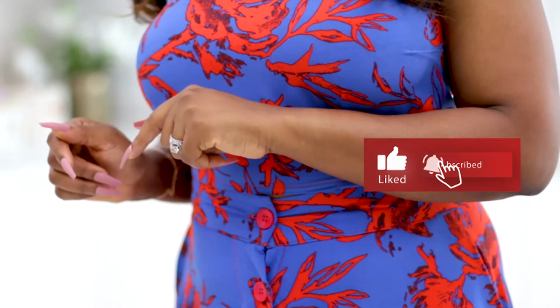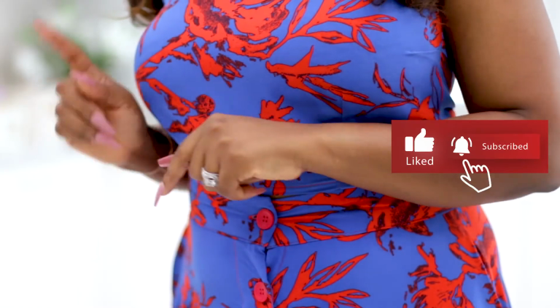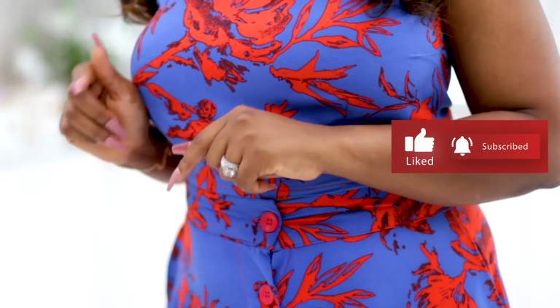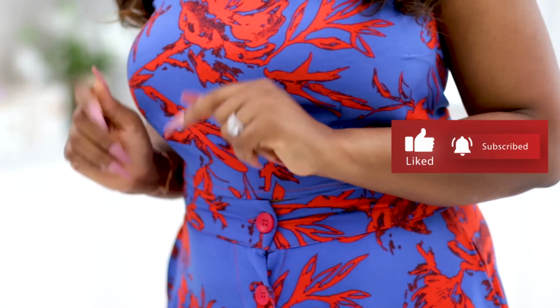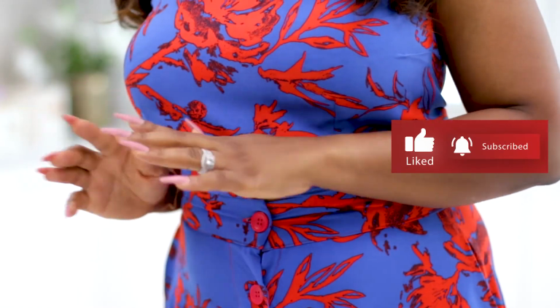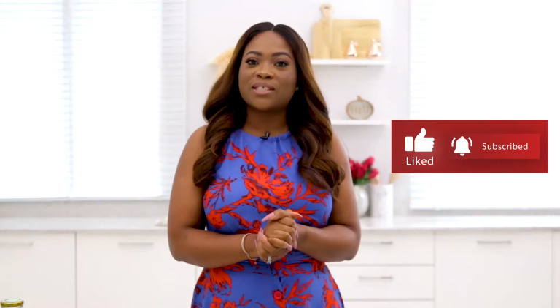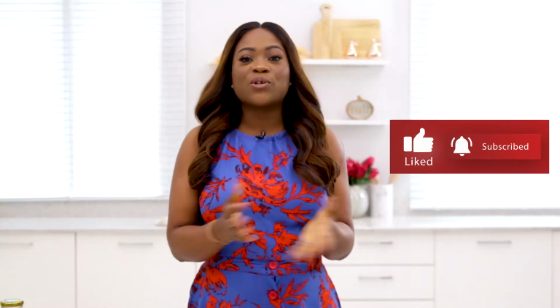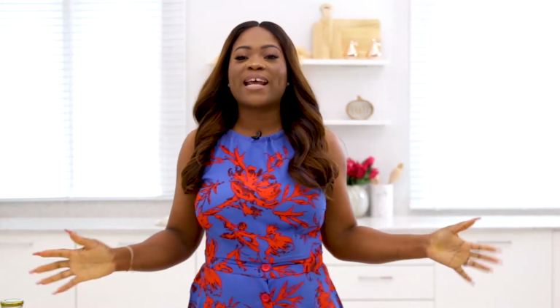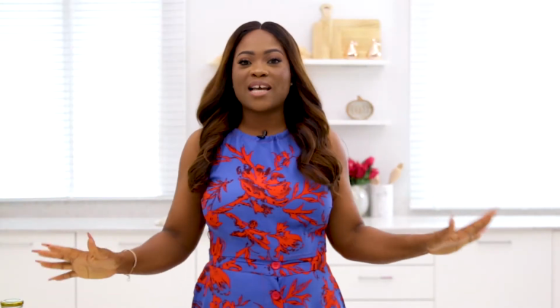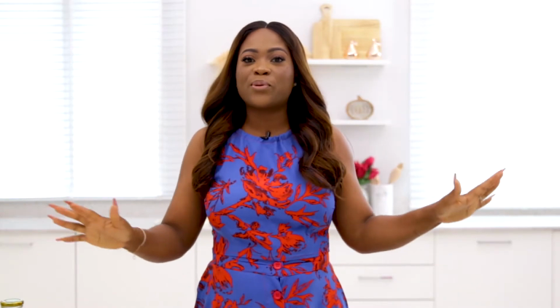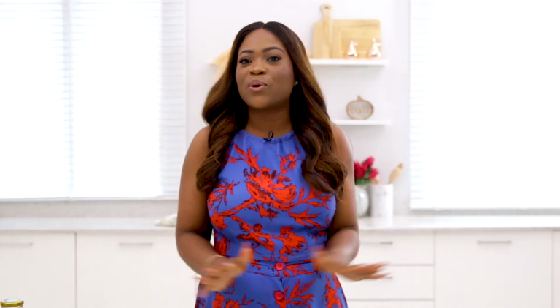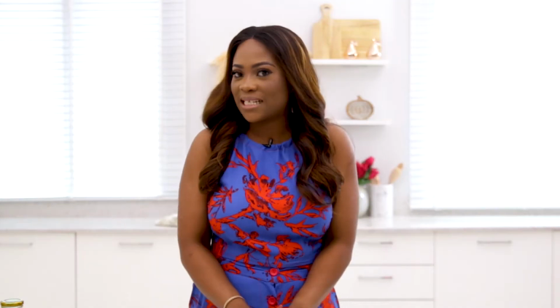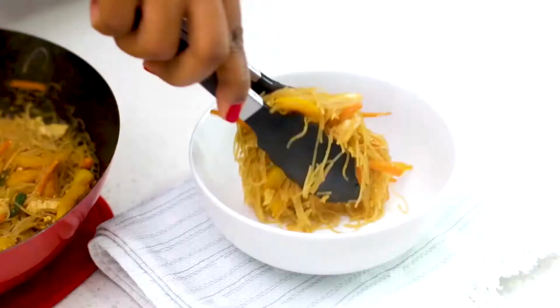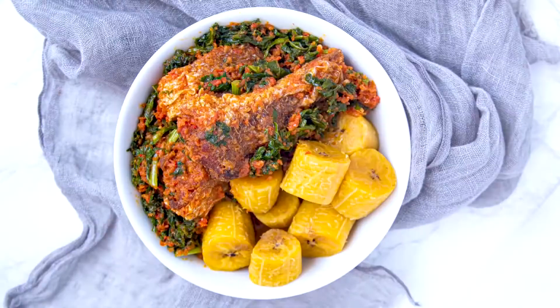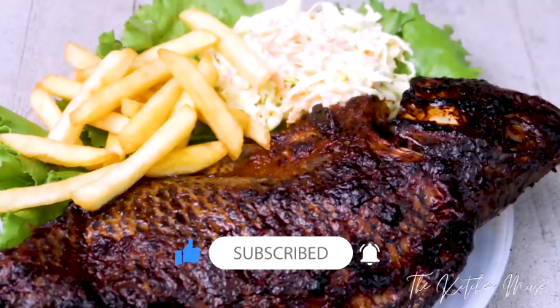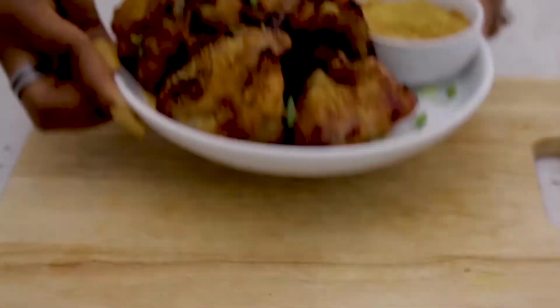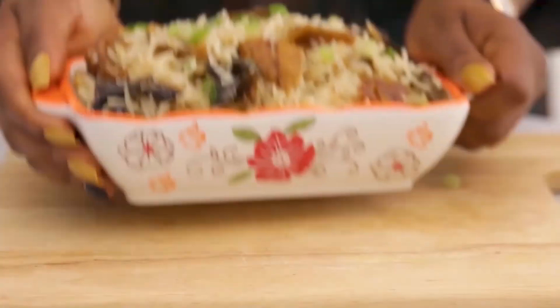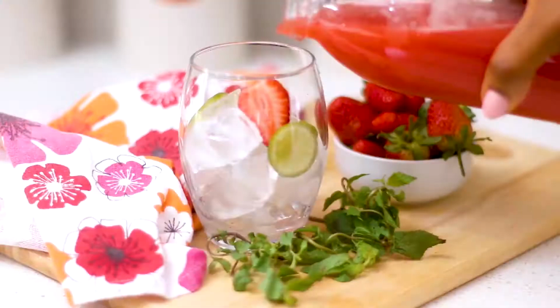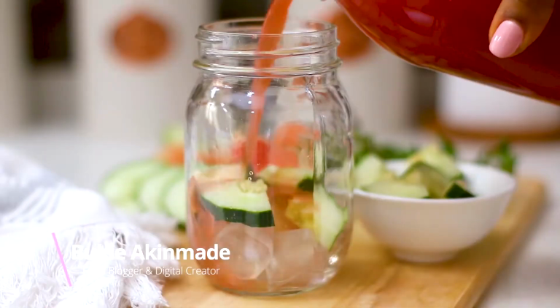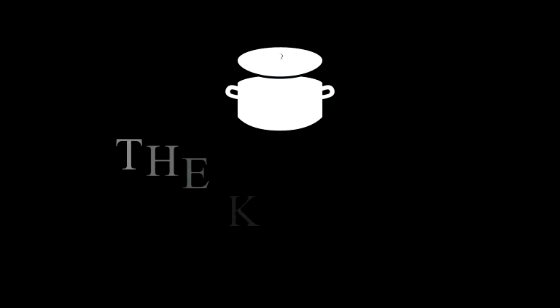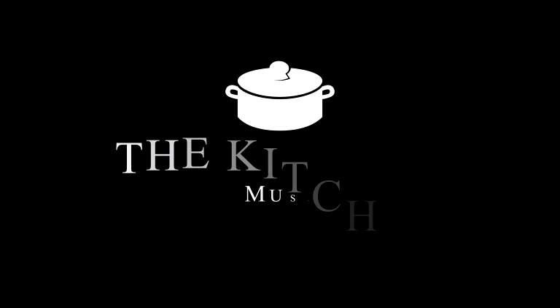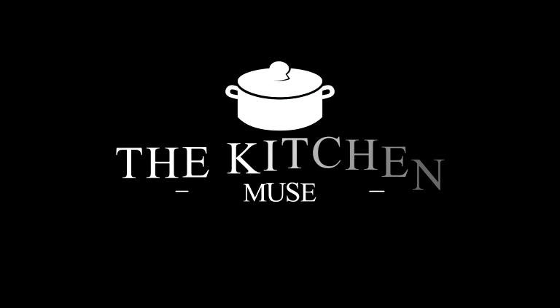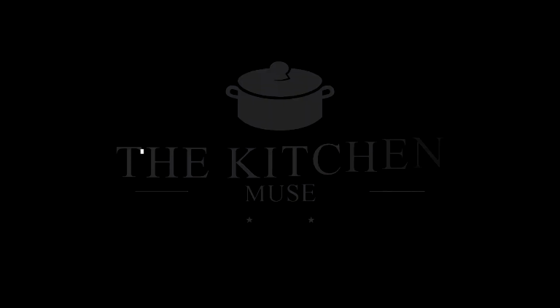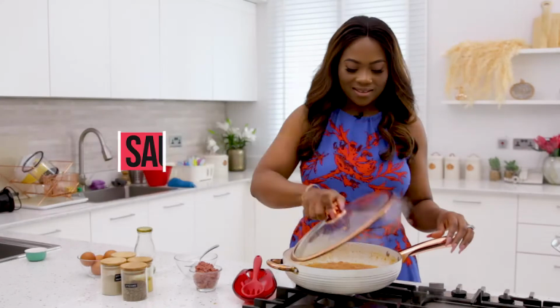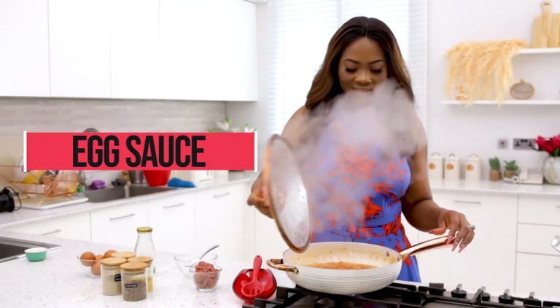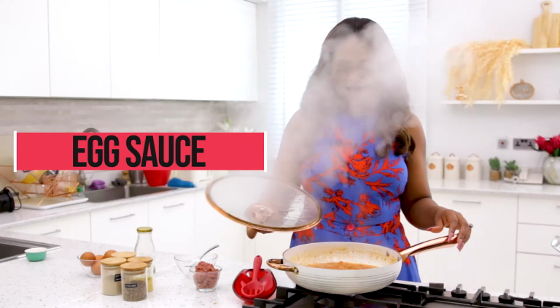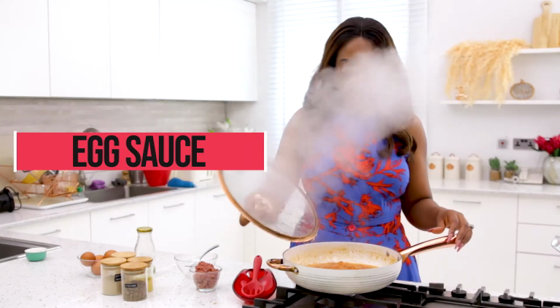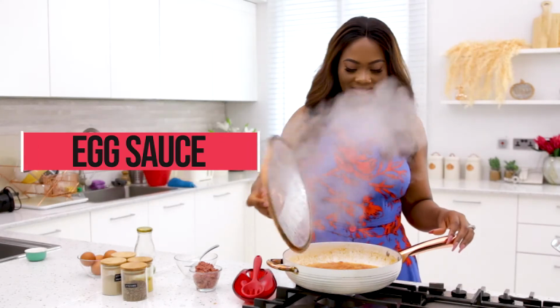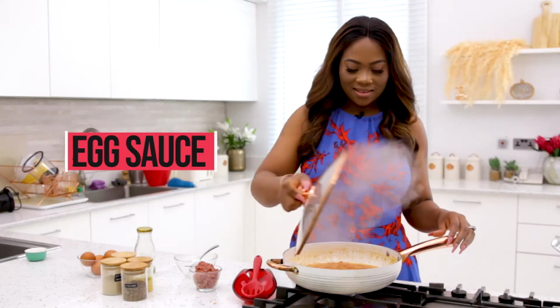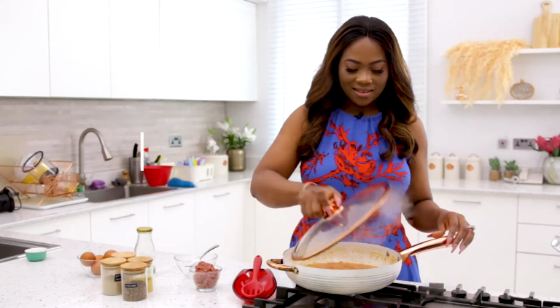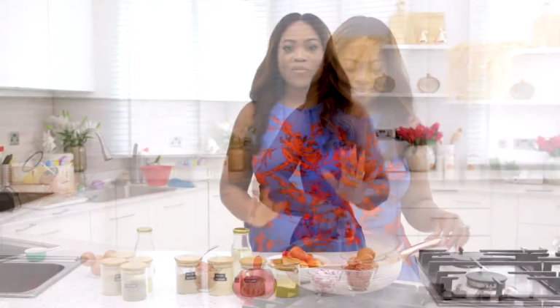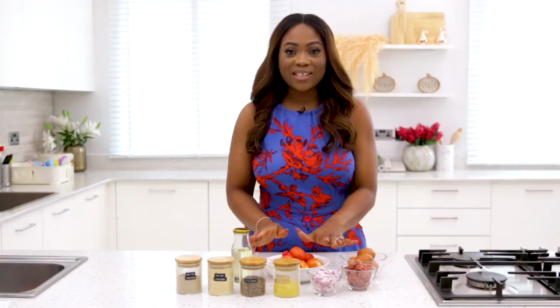I'd love for you to stick around, so please subscribe to my channel before you click off and hit the notification button so you're notified every time I post new content.